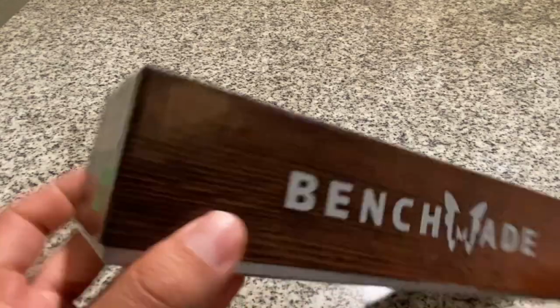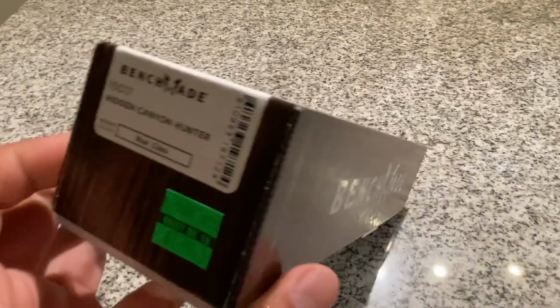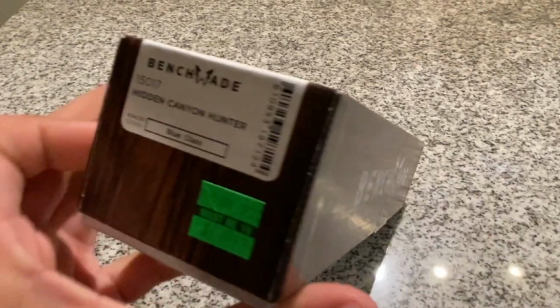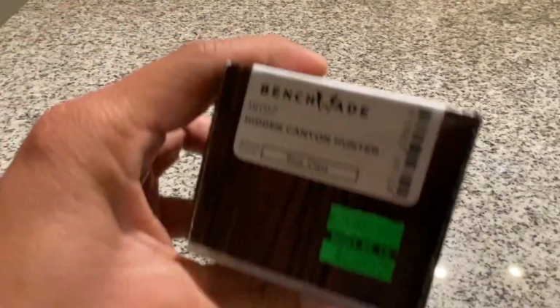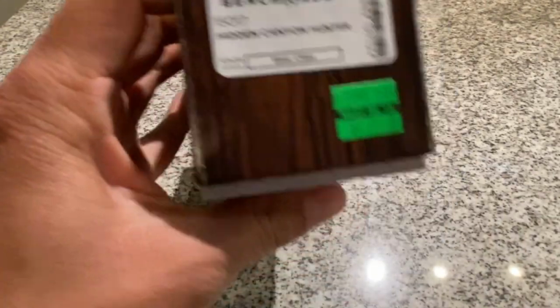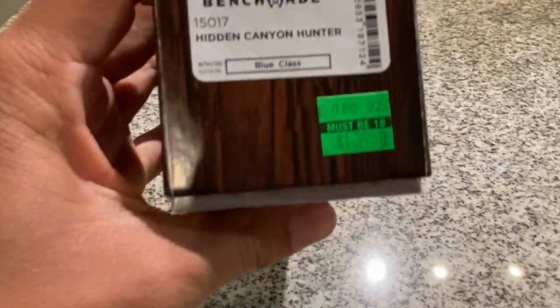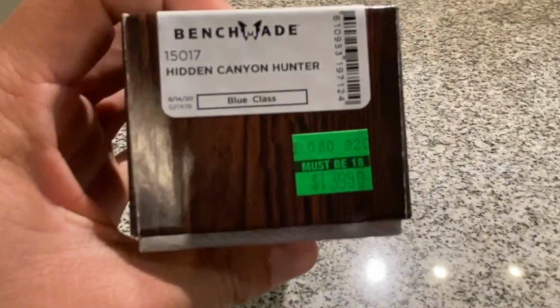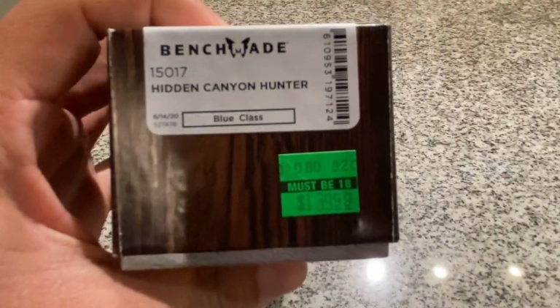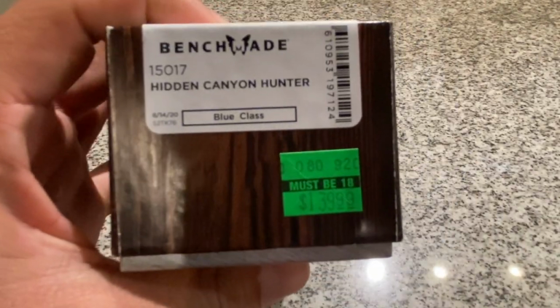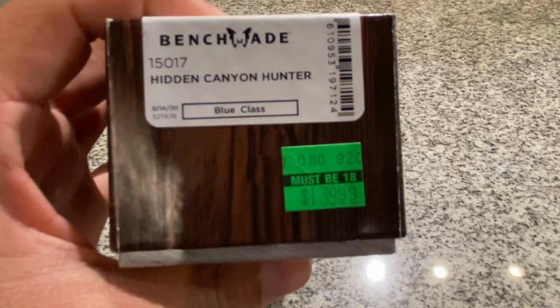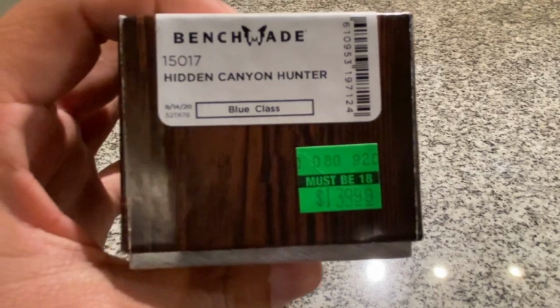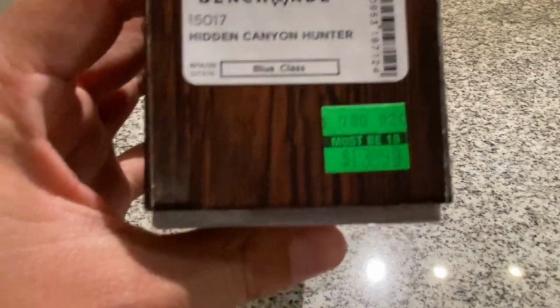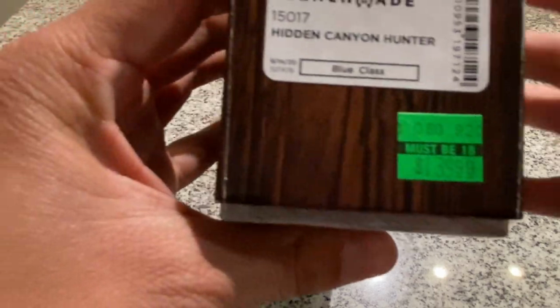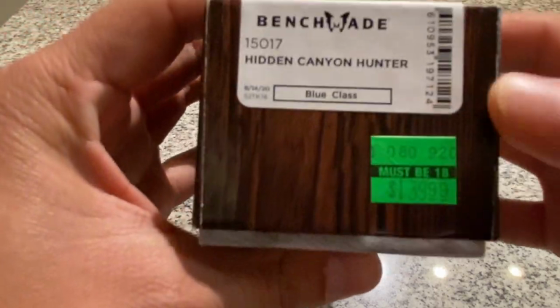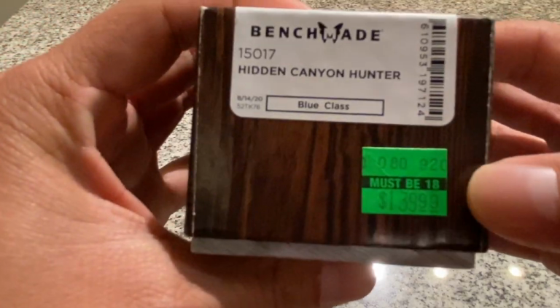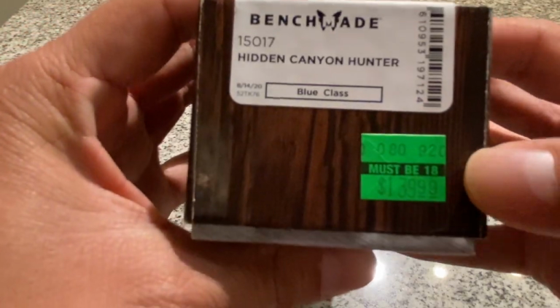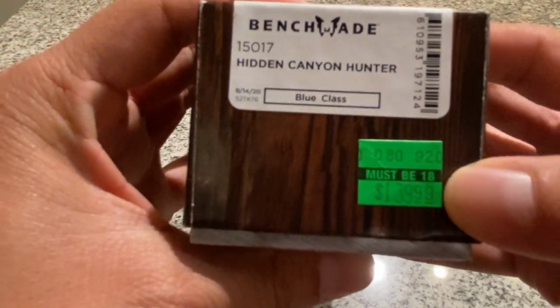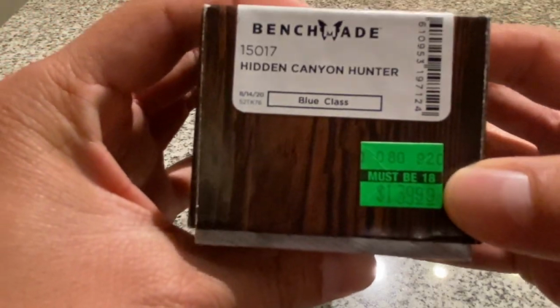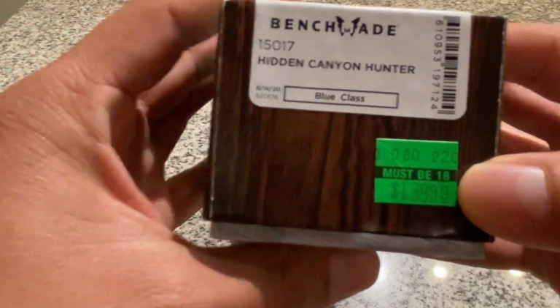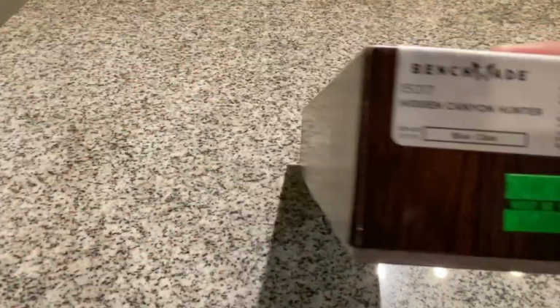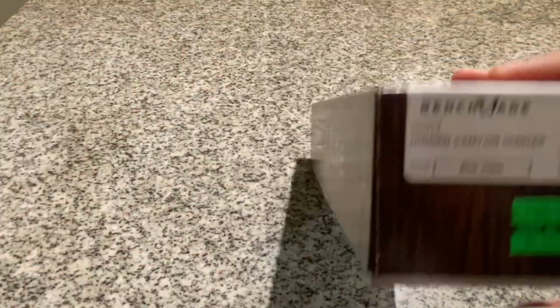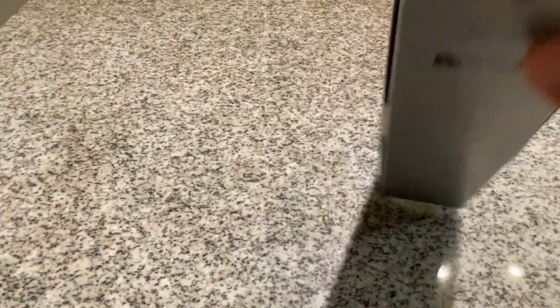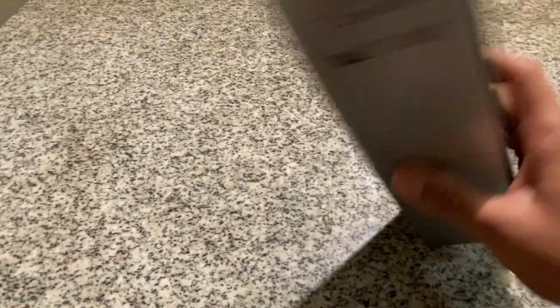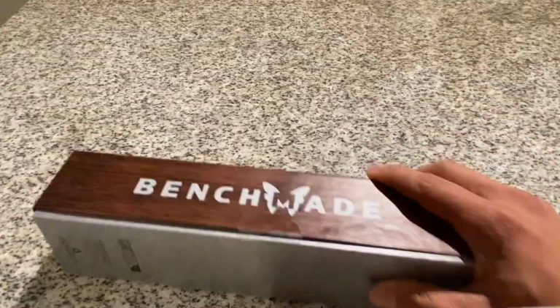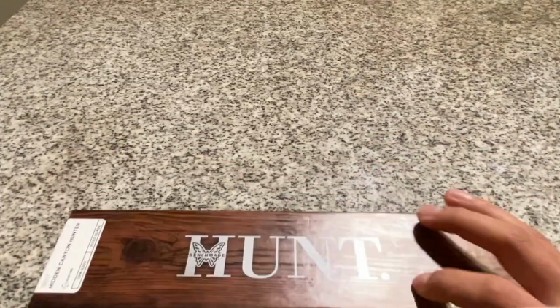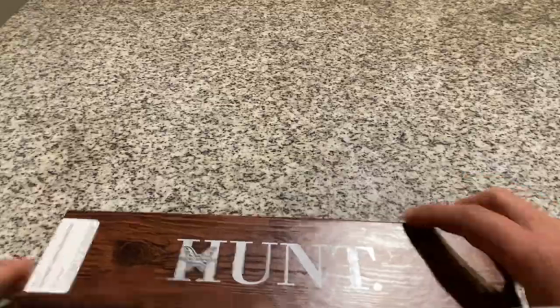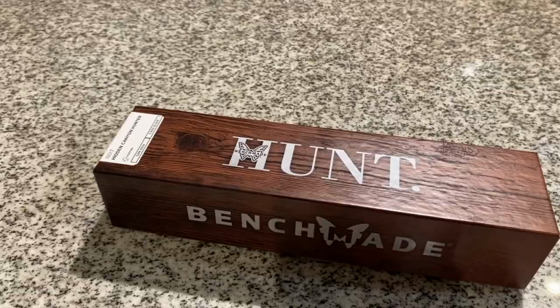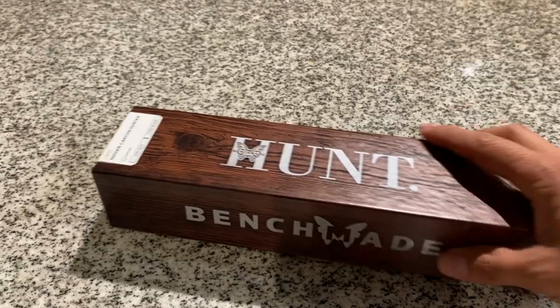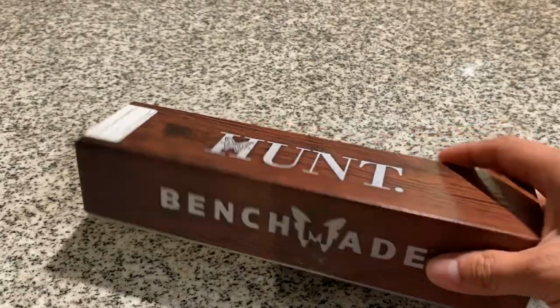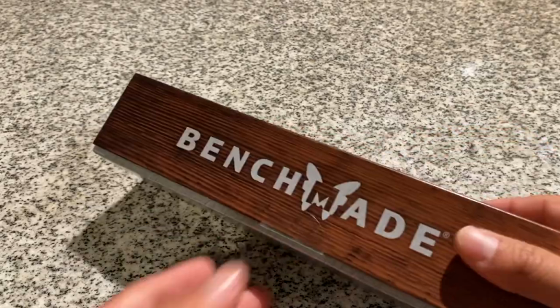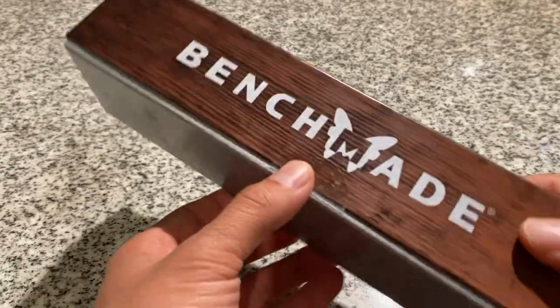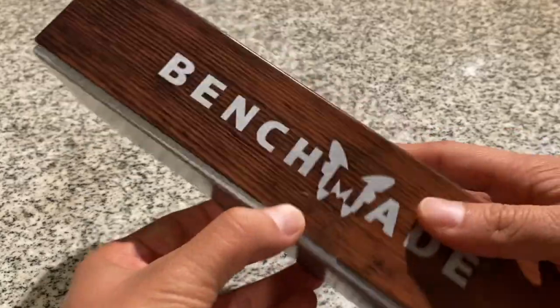I got mine at Shields because that's the only place they had it available. It retails for $160, but I got mine for $140. Let's open the box.